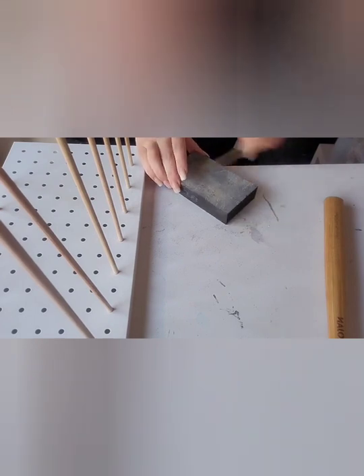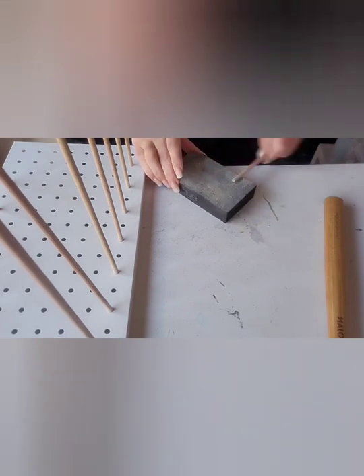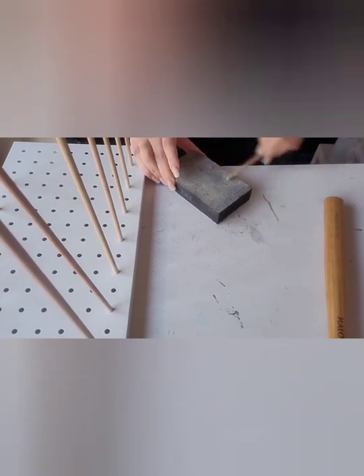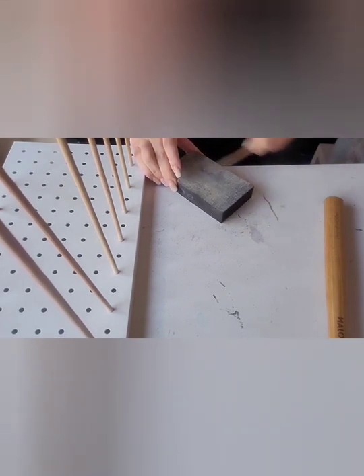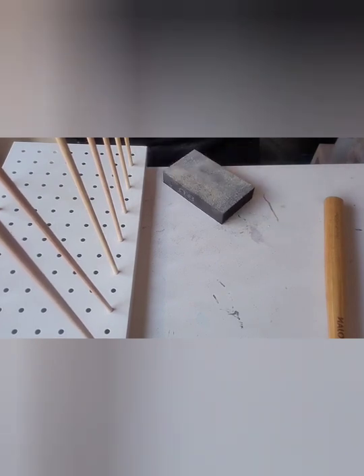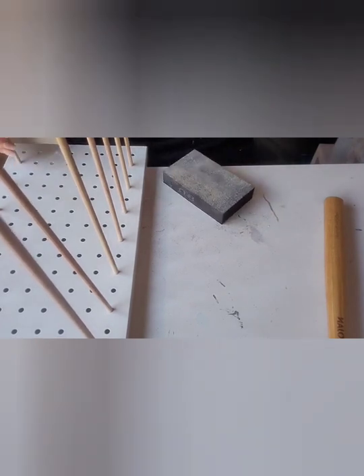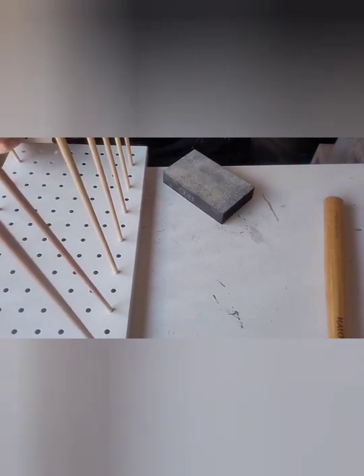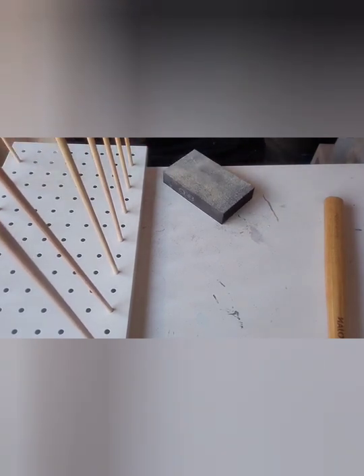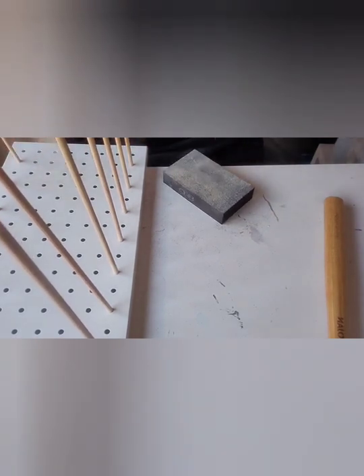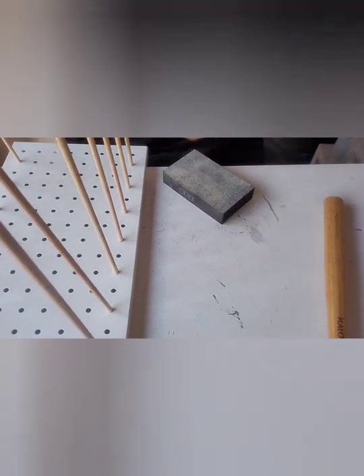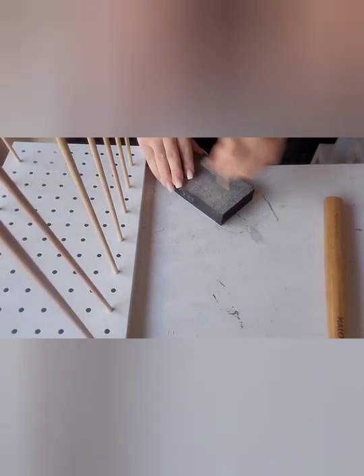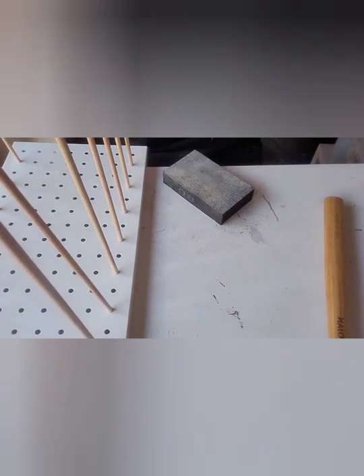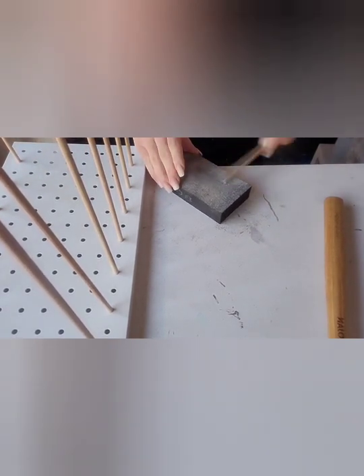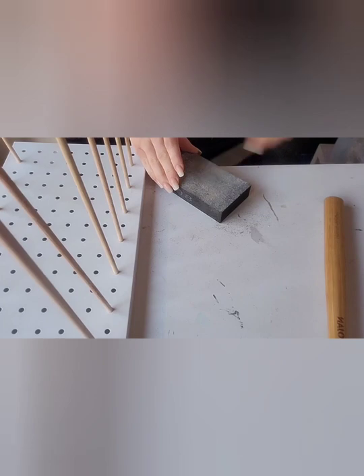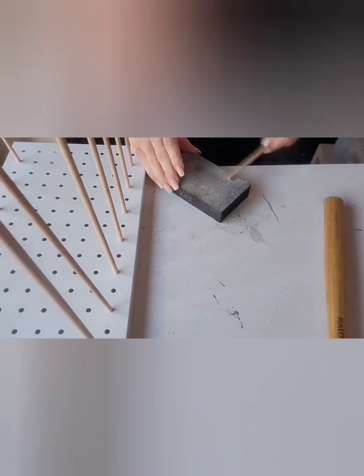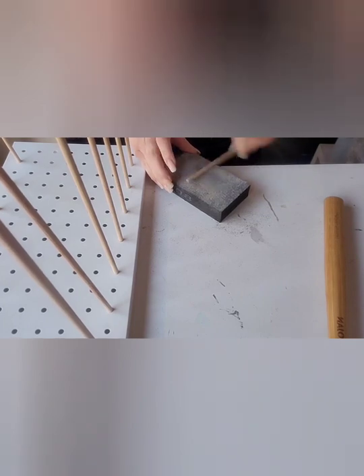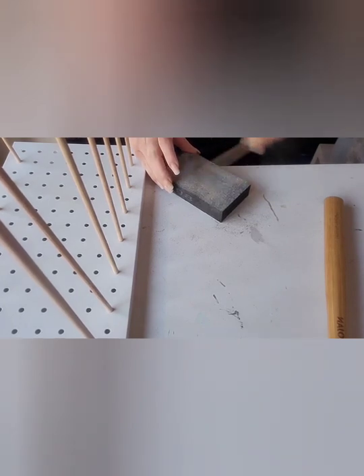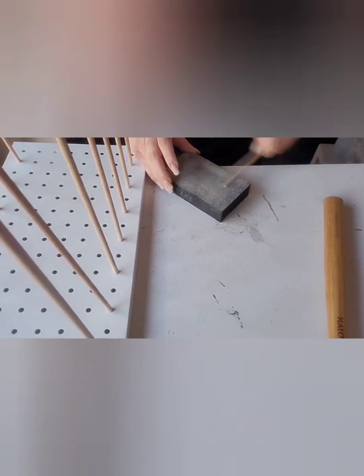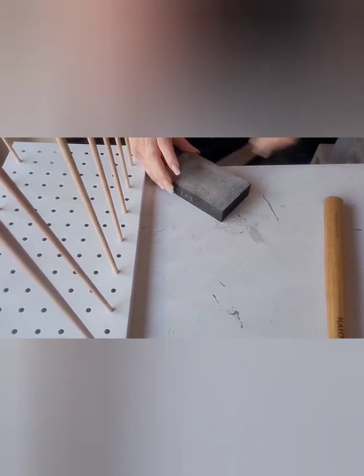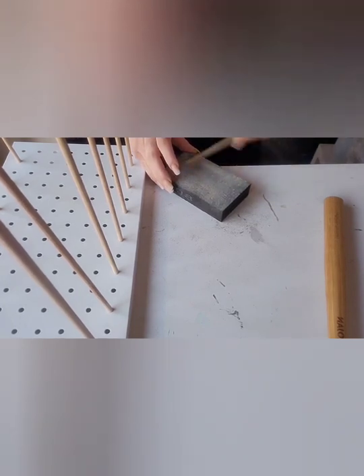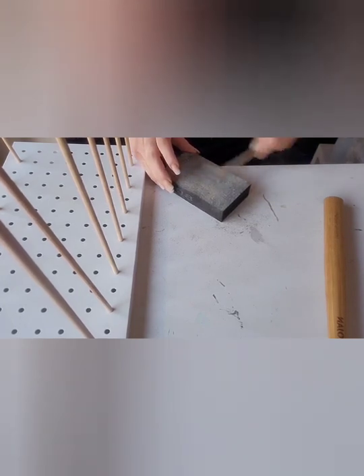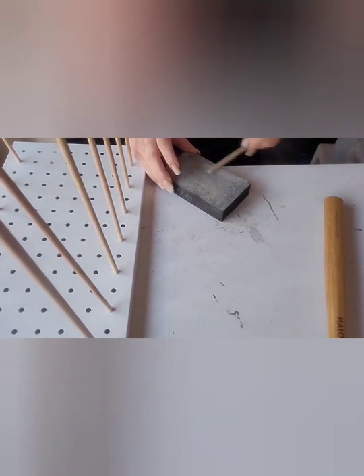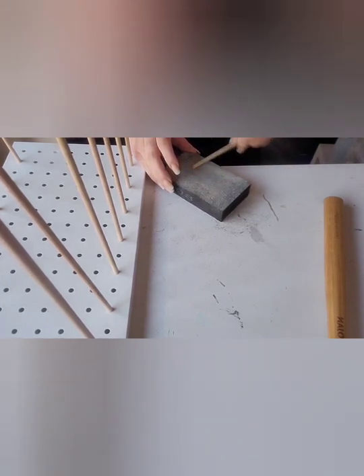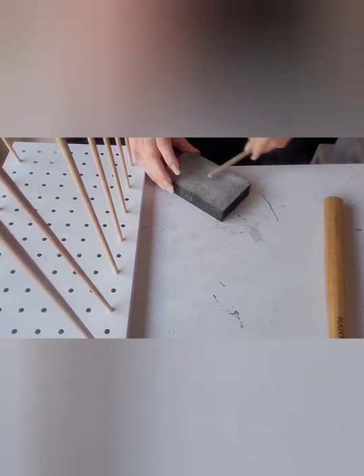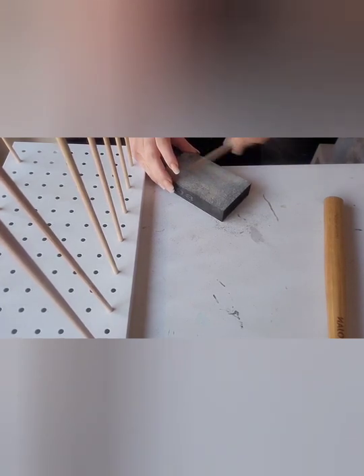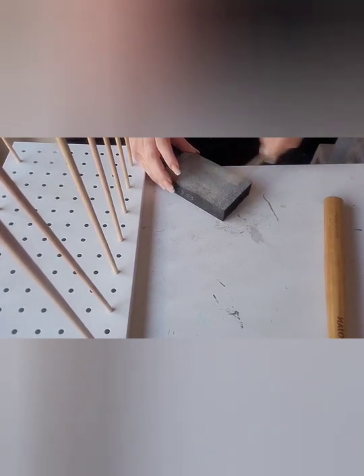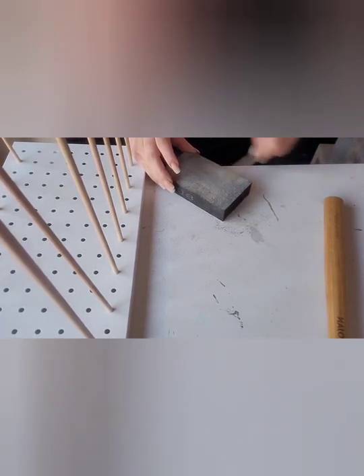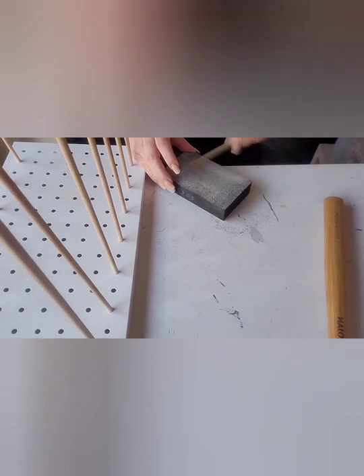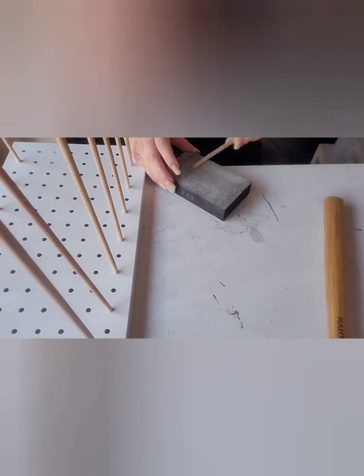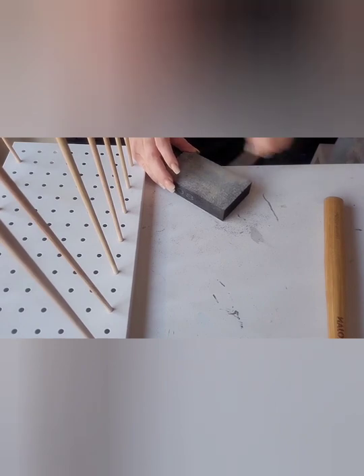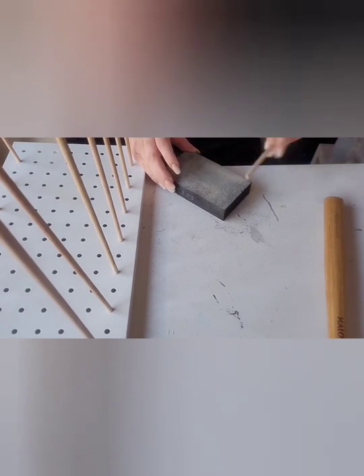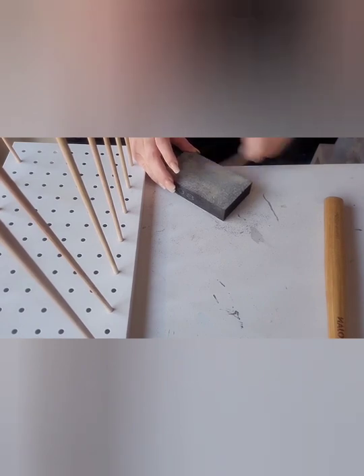The pegboard is actually a backing plate from Flexi Storage, and it cost me about $16.40. That was also from Bunnings. It measures 572 millimetres by 200 millimetres — I'll pop the details in the description.